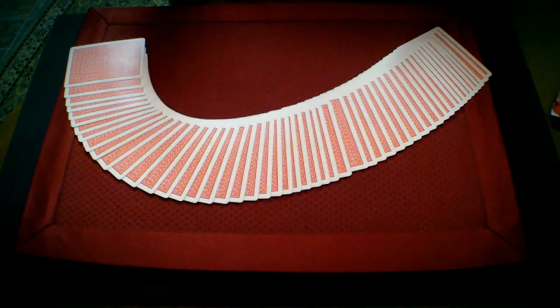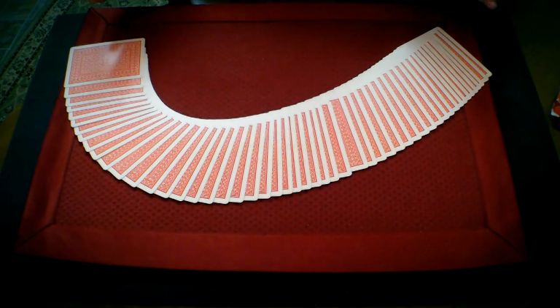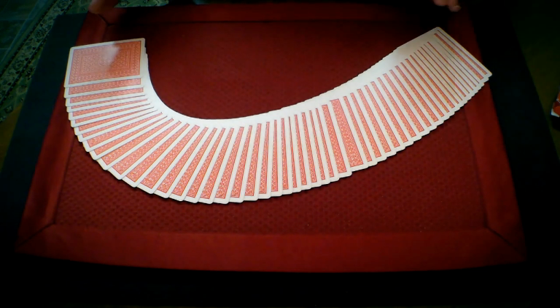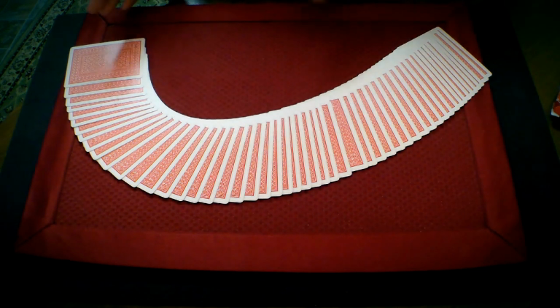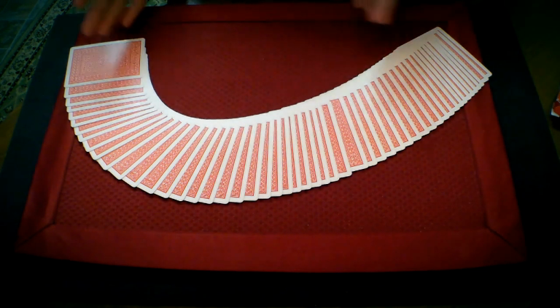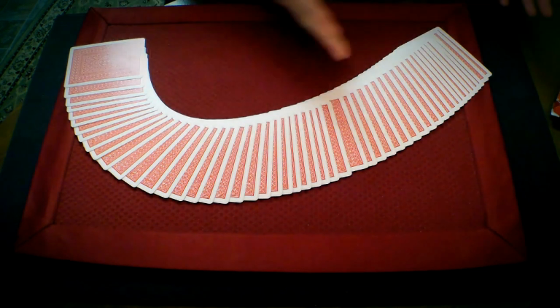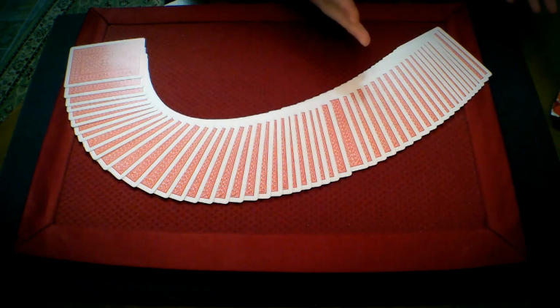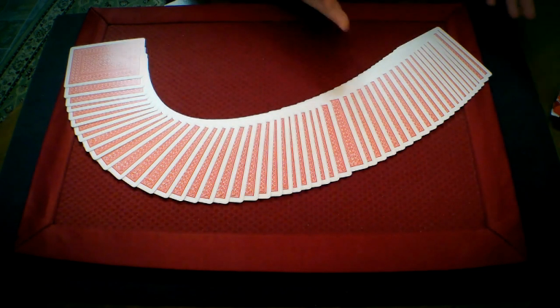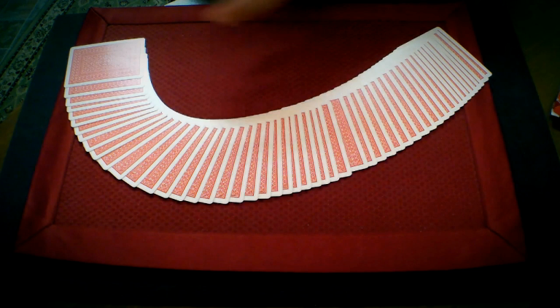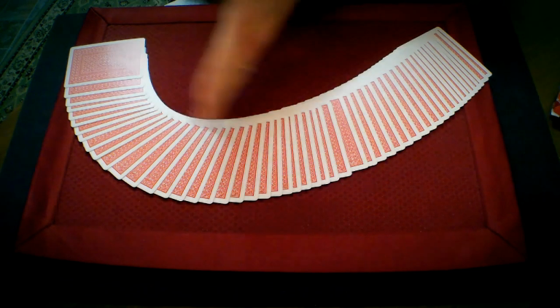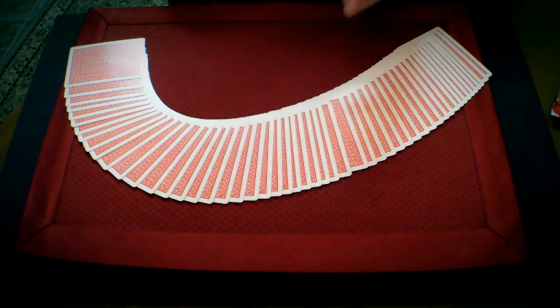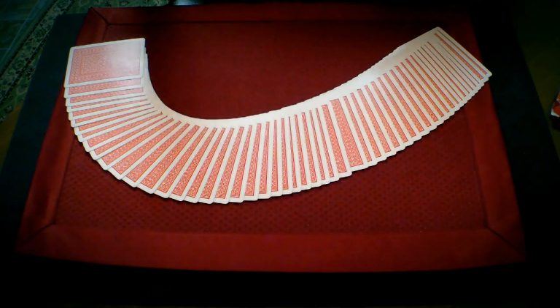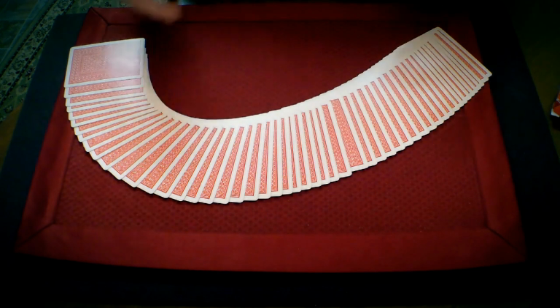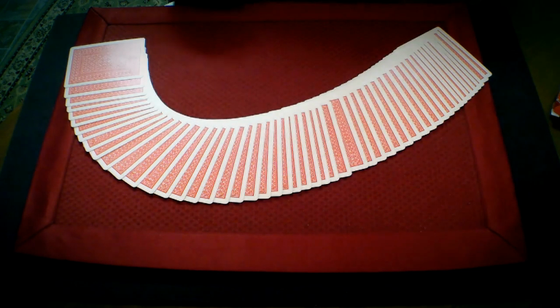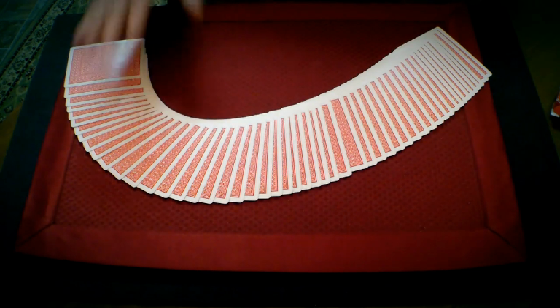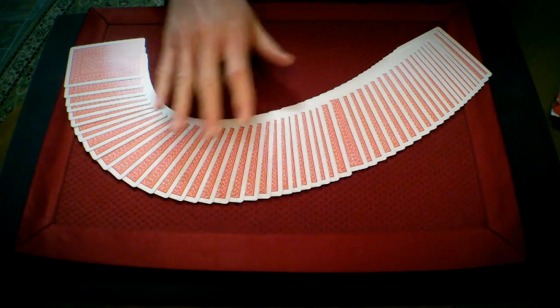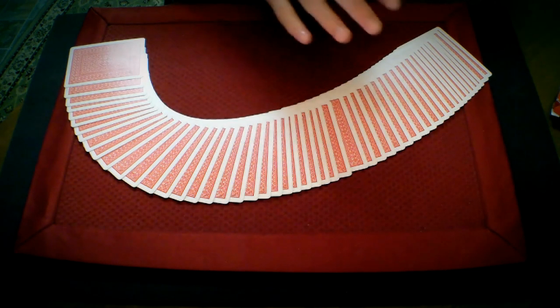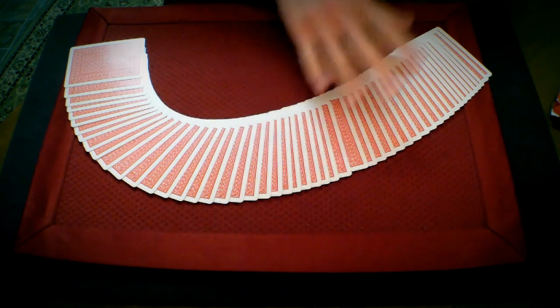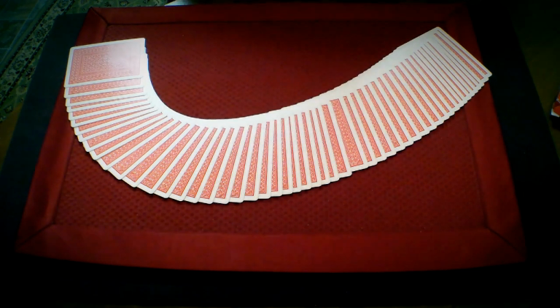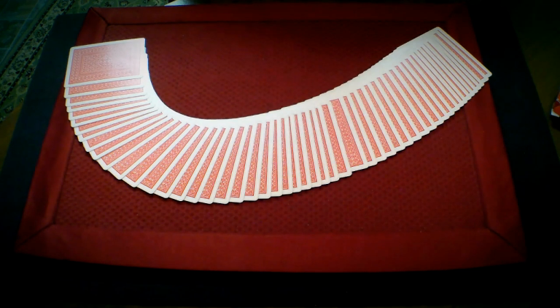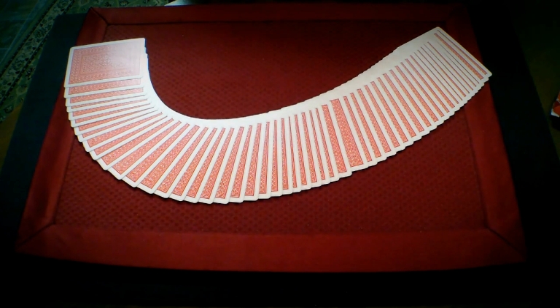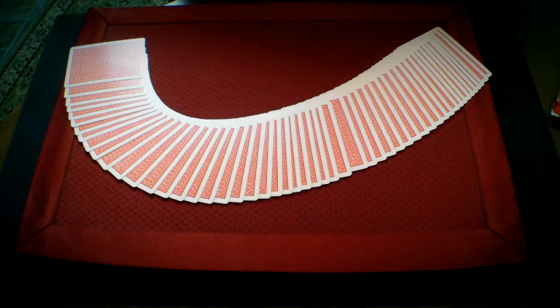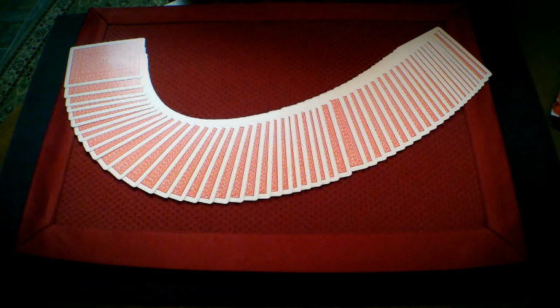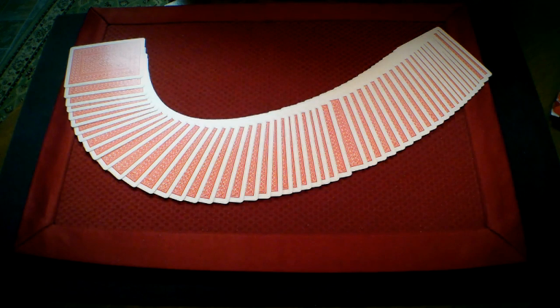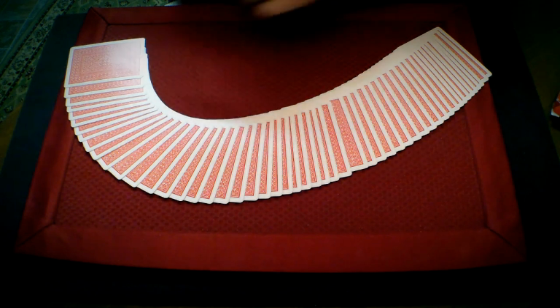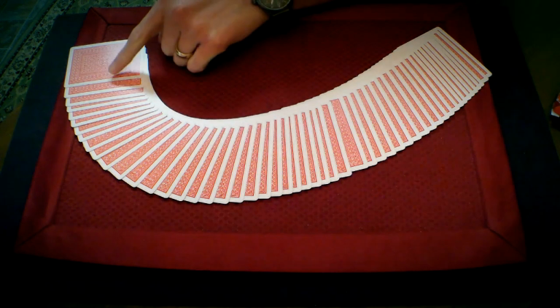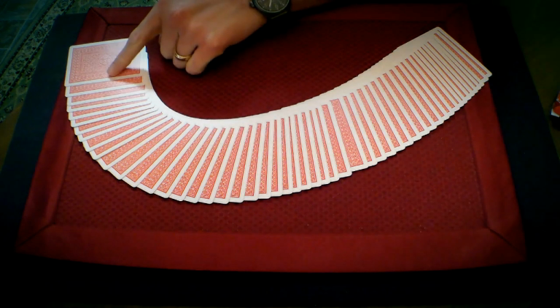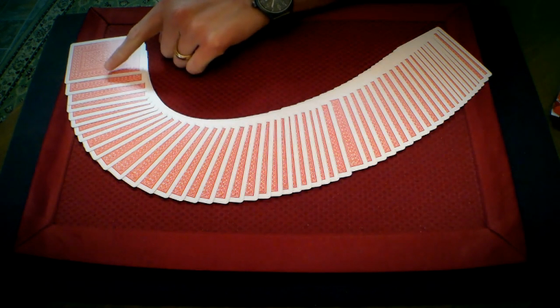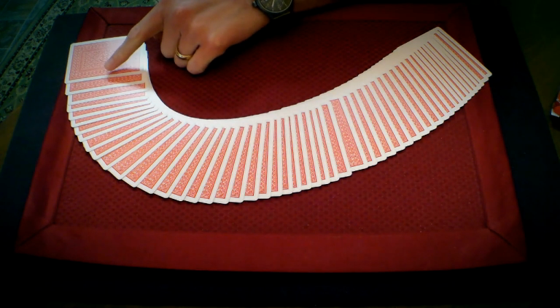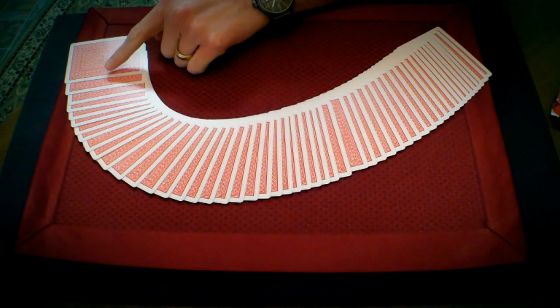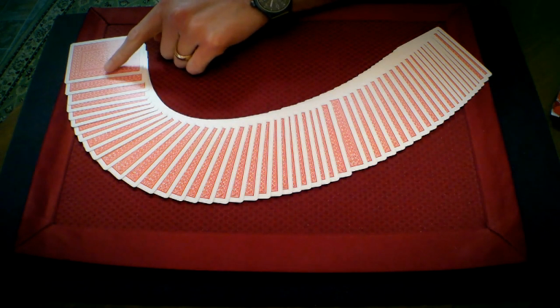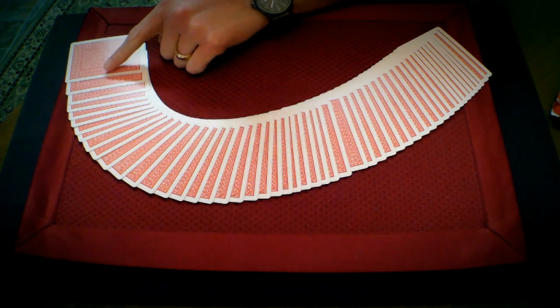And I can show you that we do have the deck here in running order, ace through king, by suit. Spades, hearts, clubs, diamonds is the suit order. And if I just count through this real quickly to our card, the card we're thinking of...